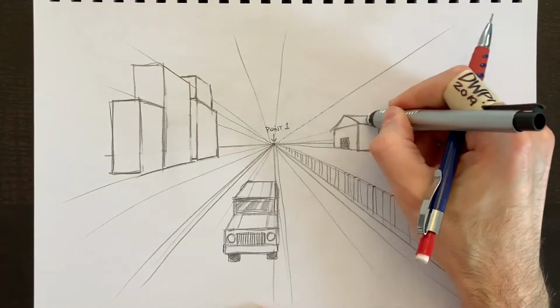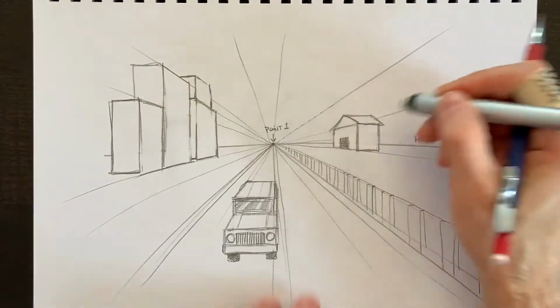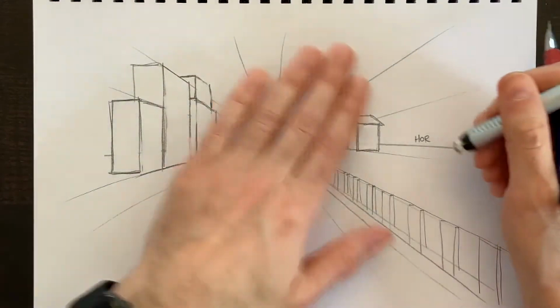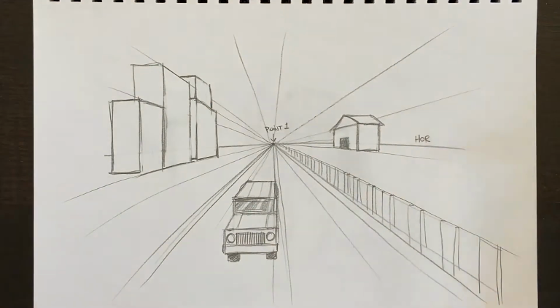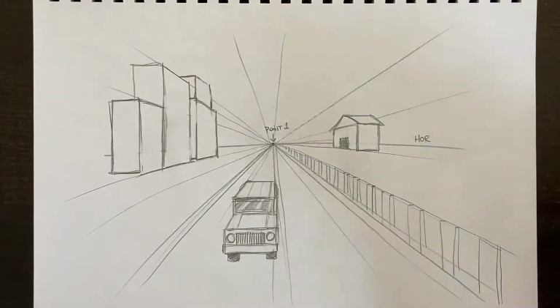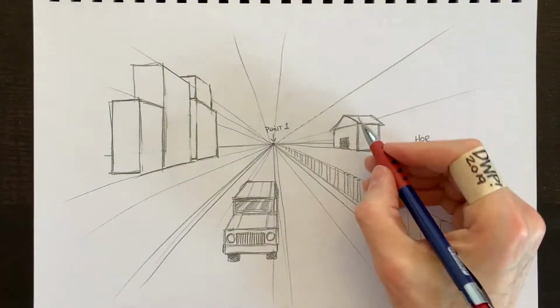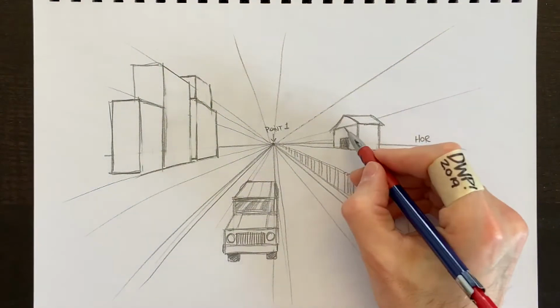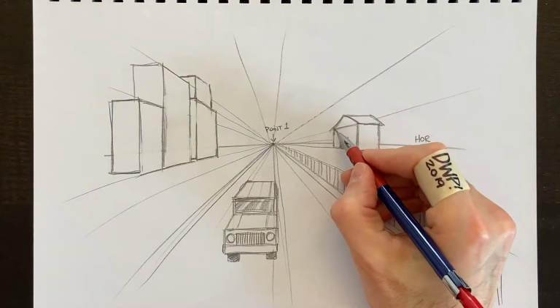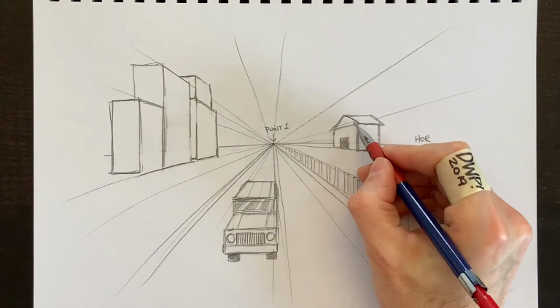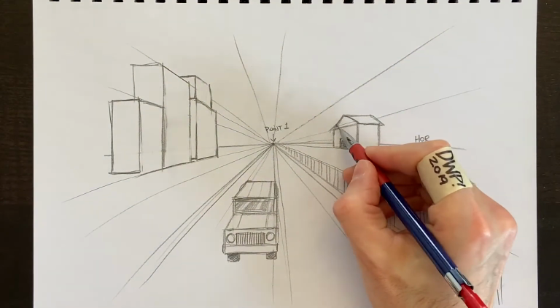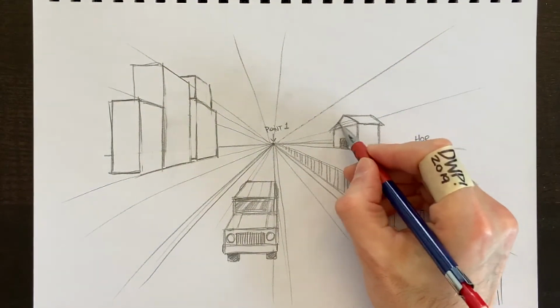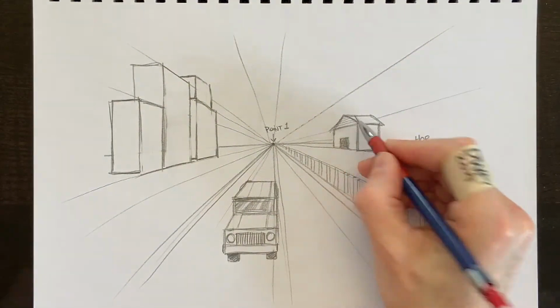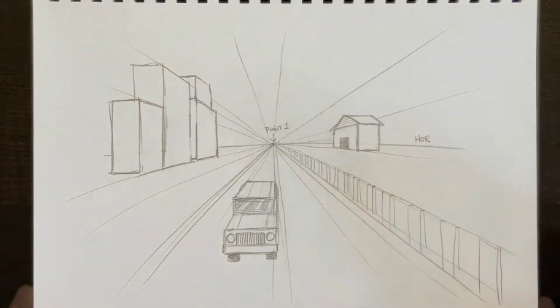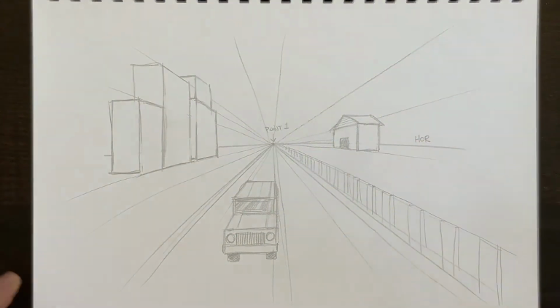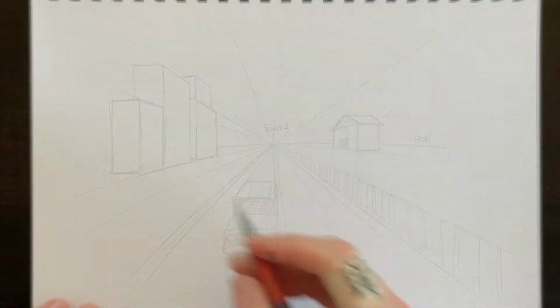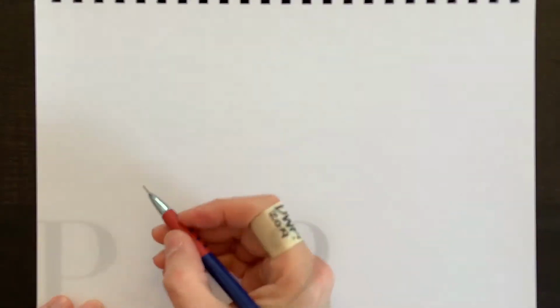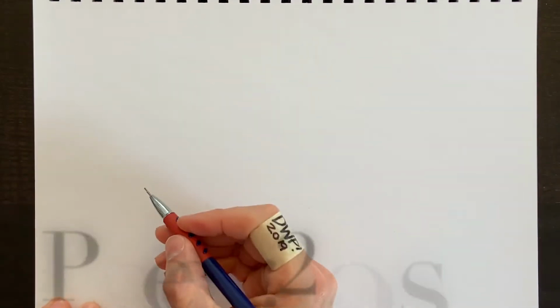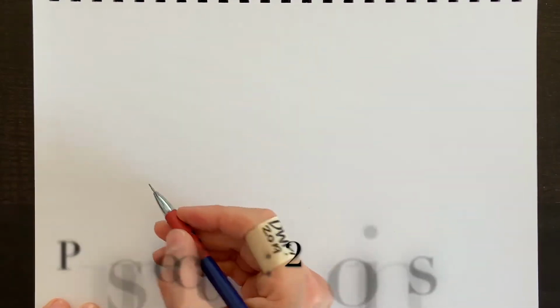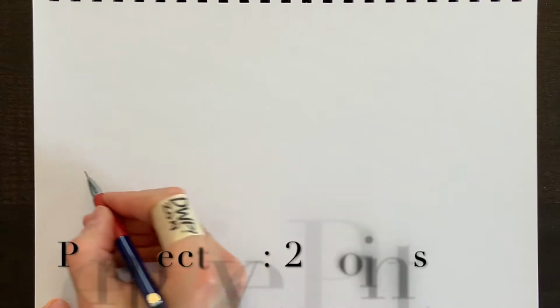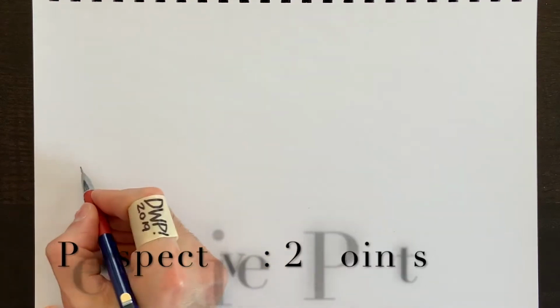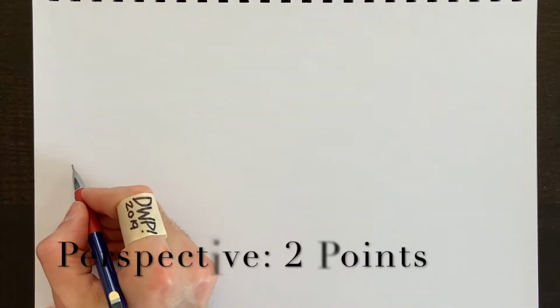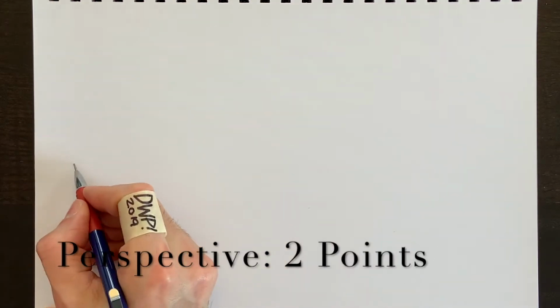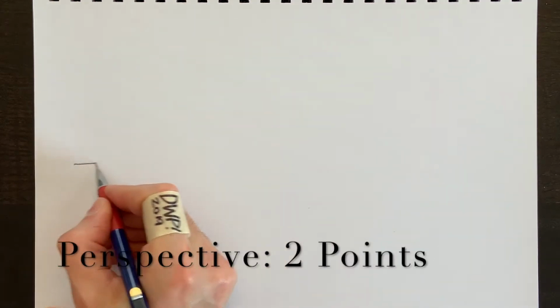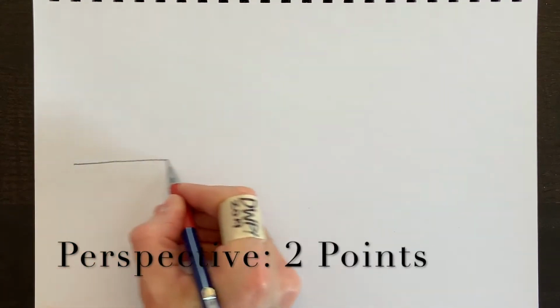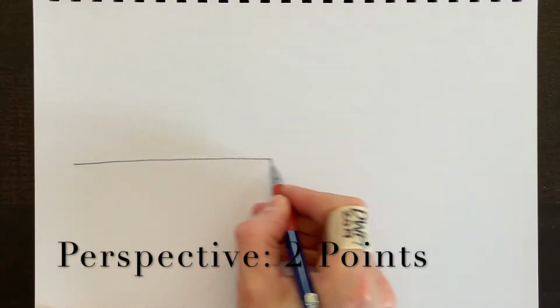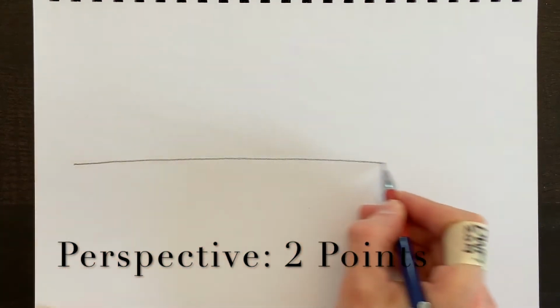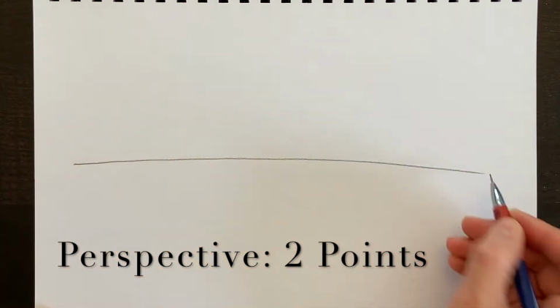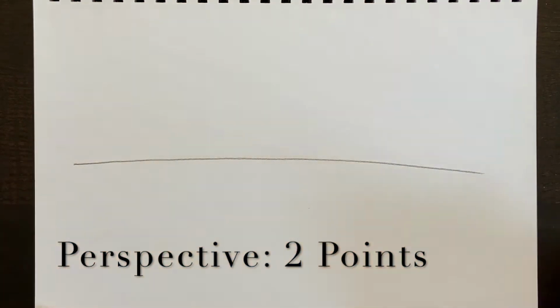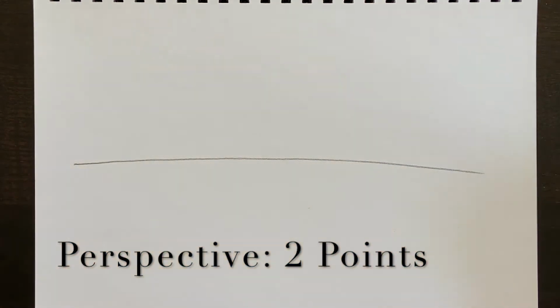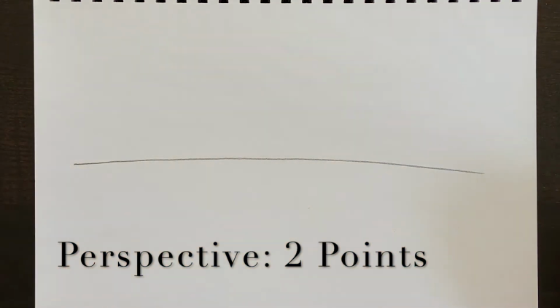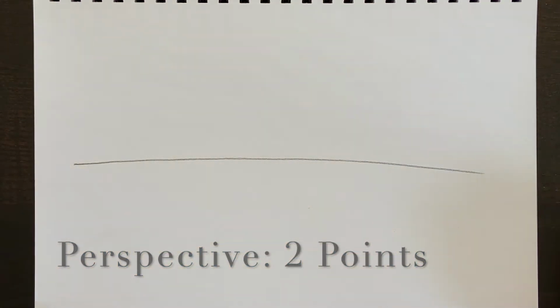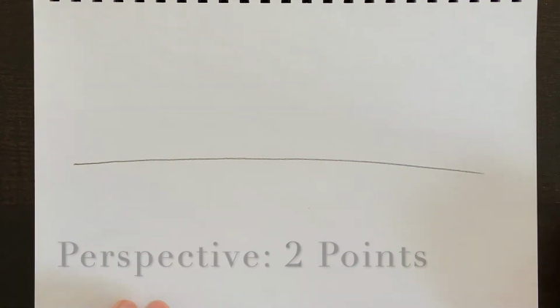That's one-point perspective — something simple that should be easy enough. It does require practice. Let's try something else: two-point perspective.